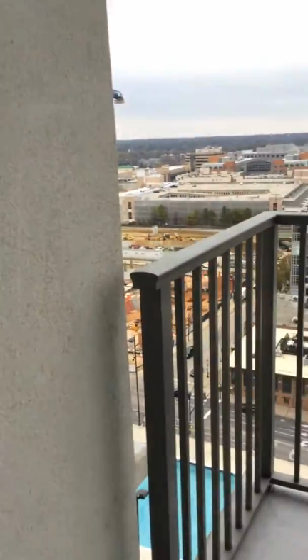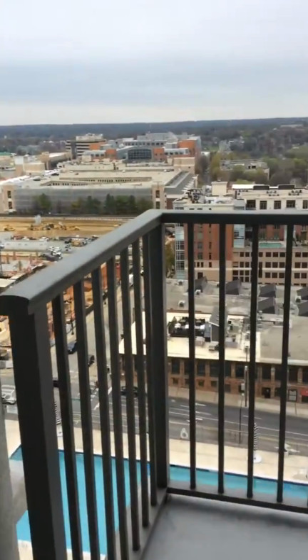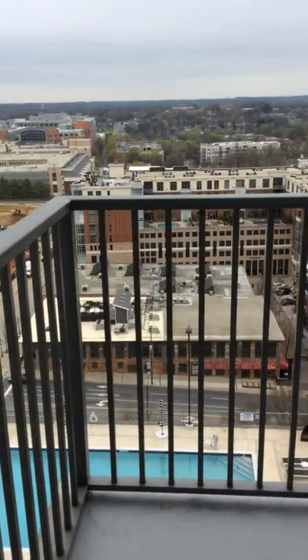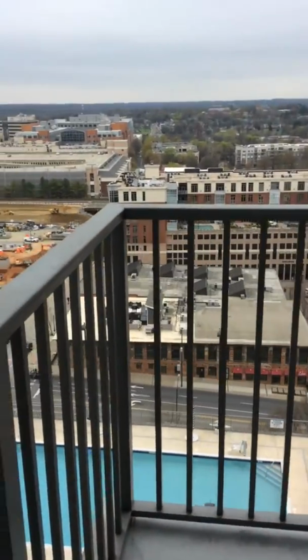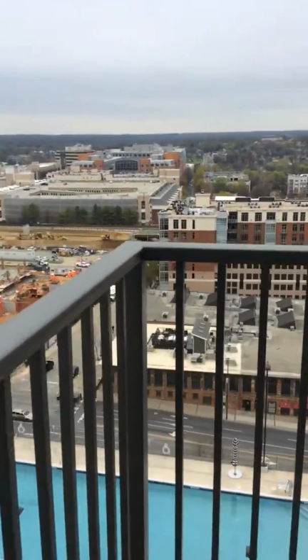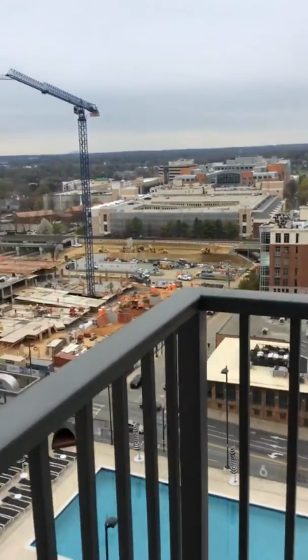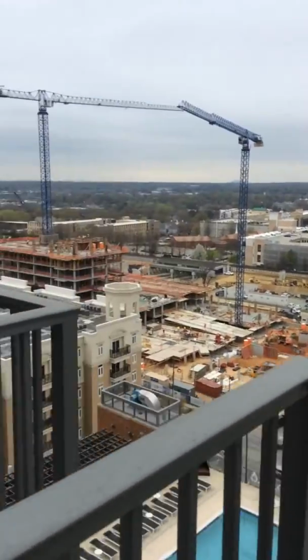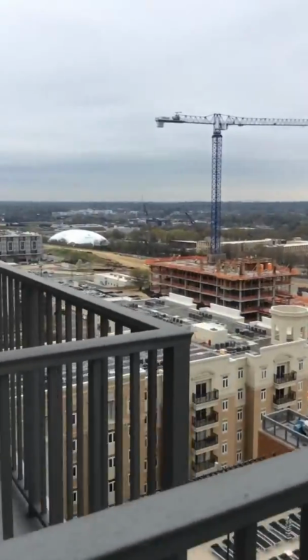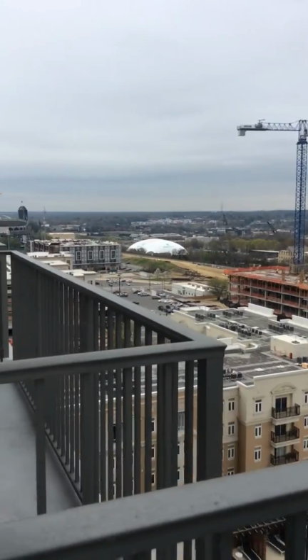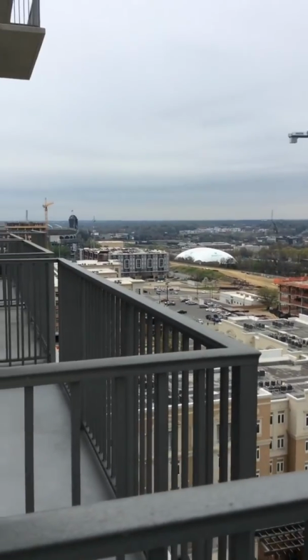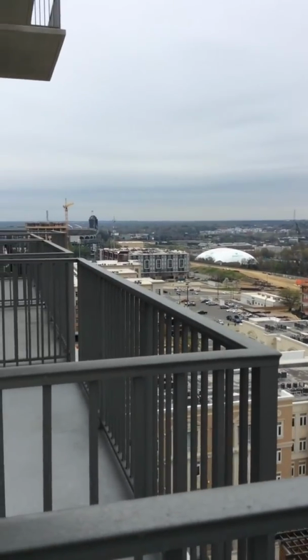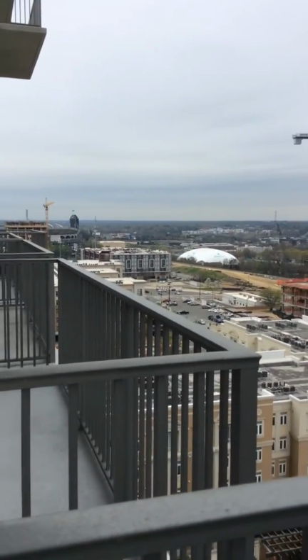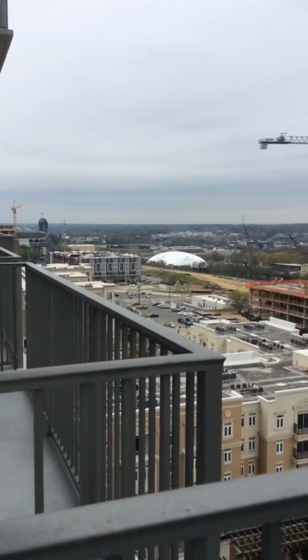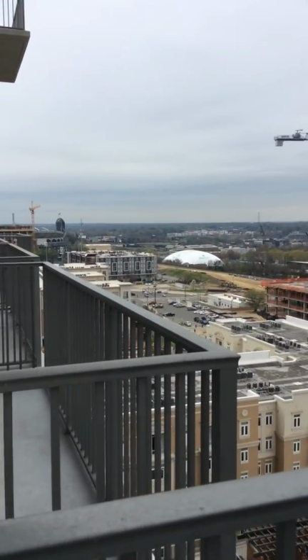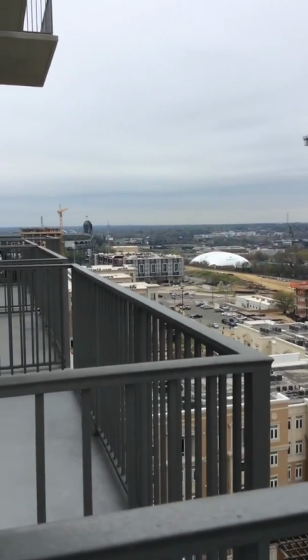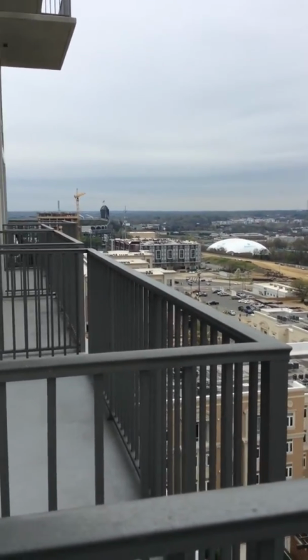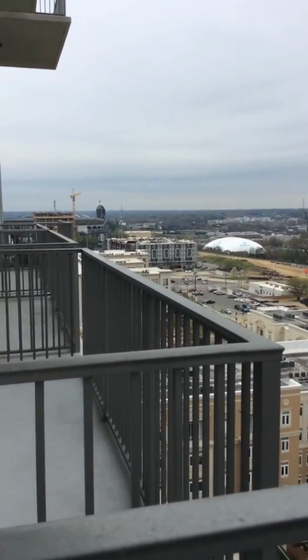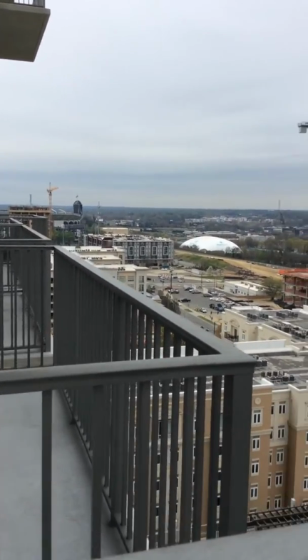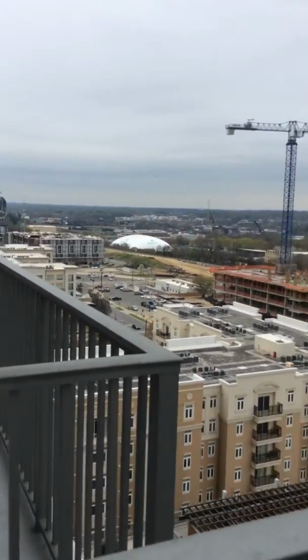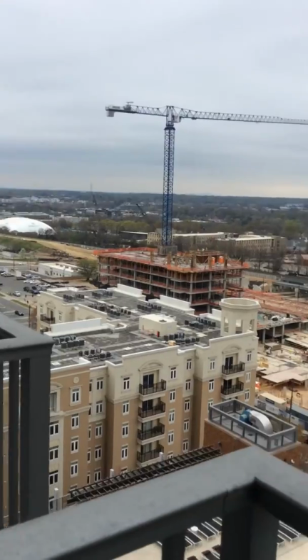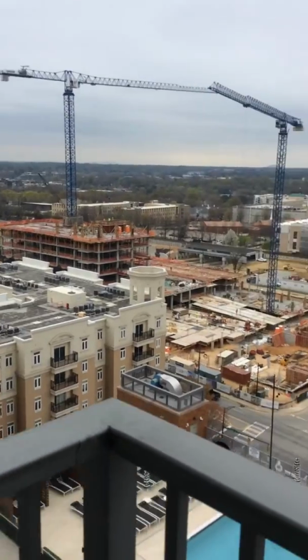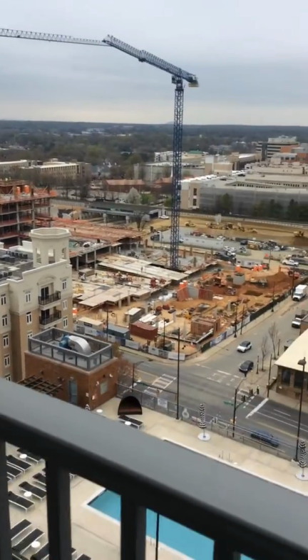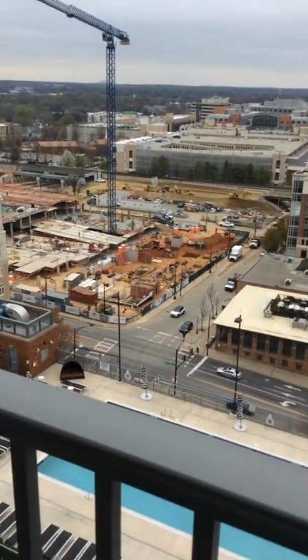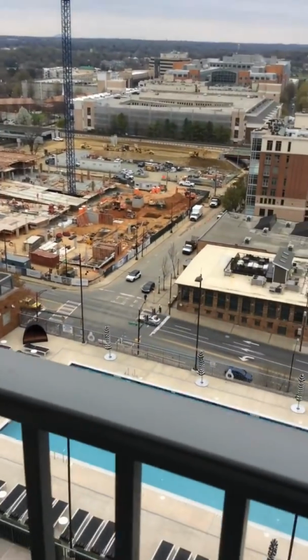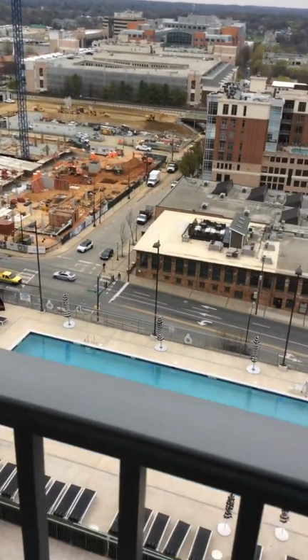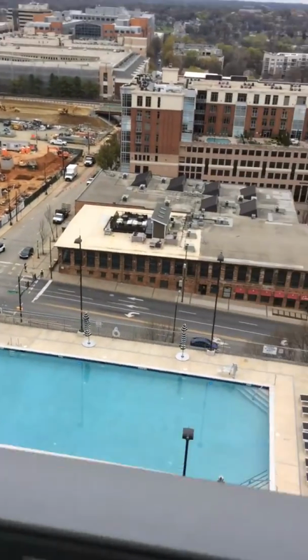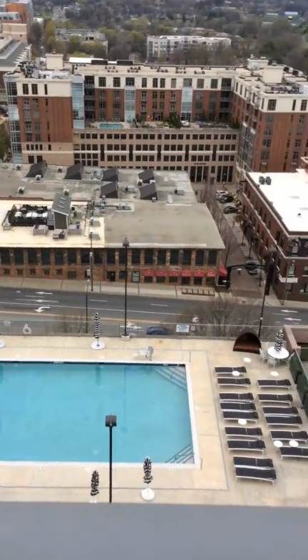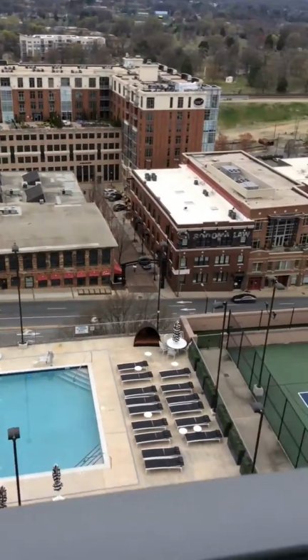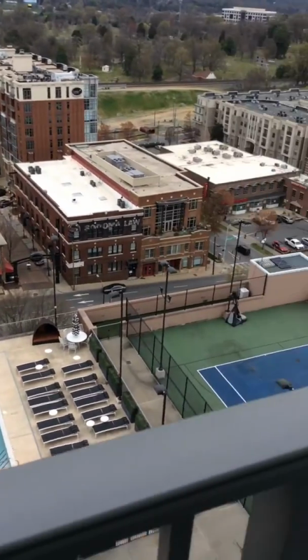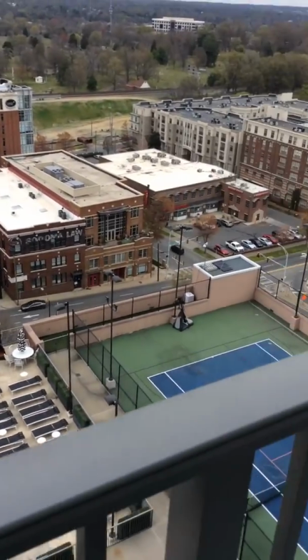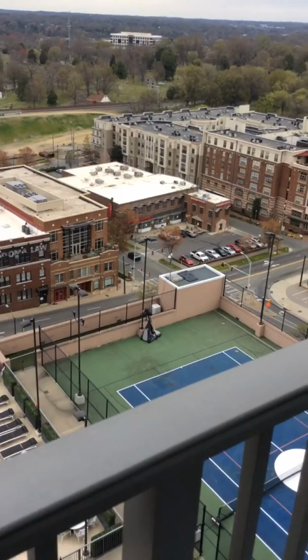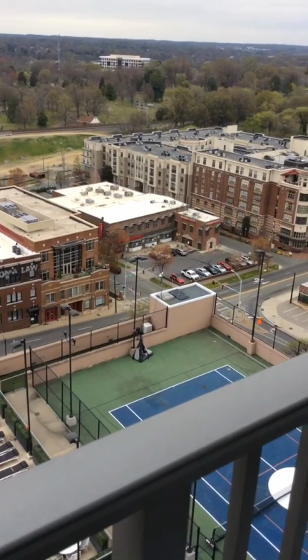This is the balcony. We've got the Panther Stadium, the practice stadium. You can see the Knightsfield view here as well. This is your sunset view. You're directly over the pool. There's the tennis court, basketball court.